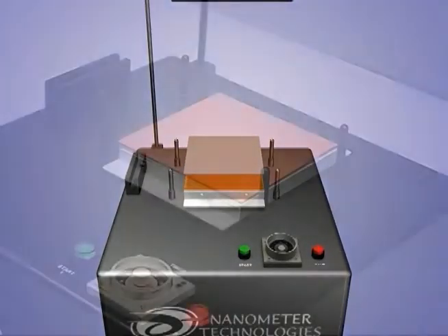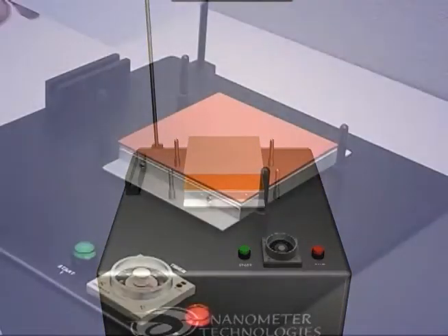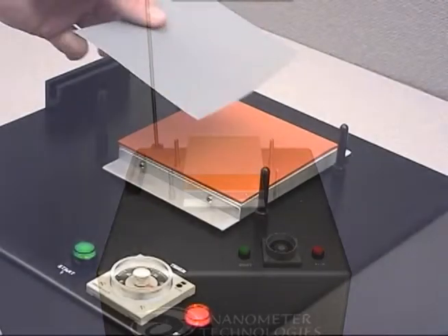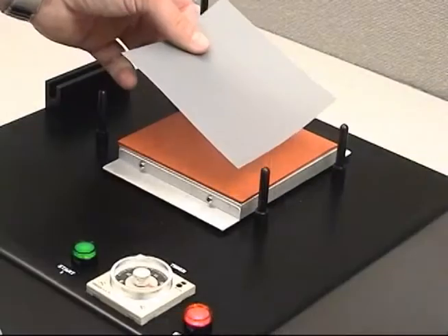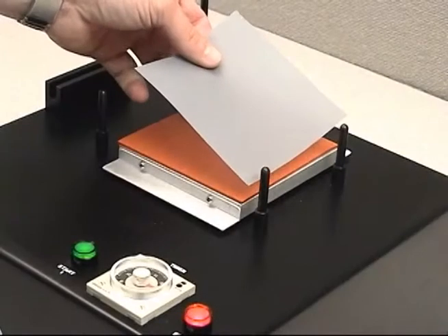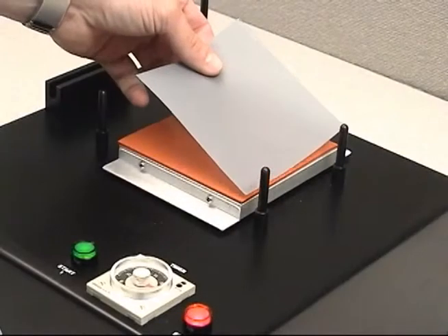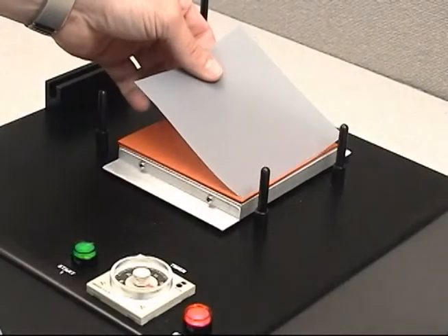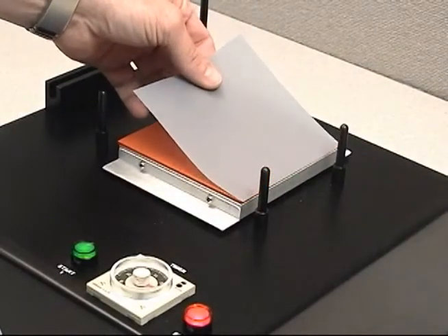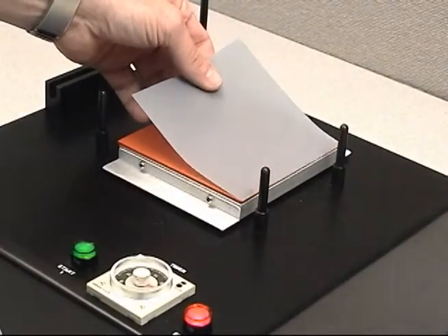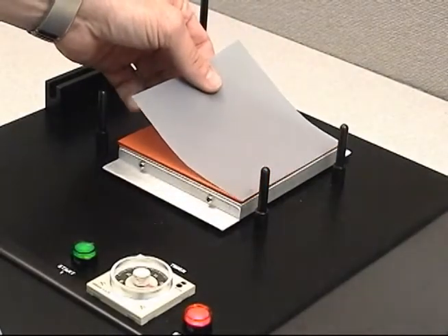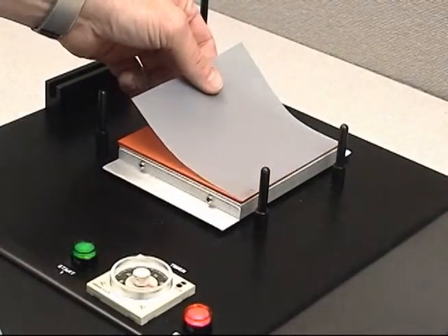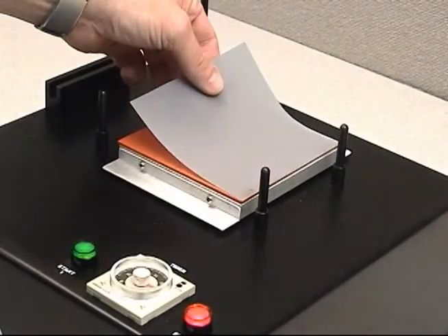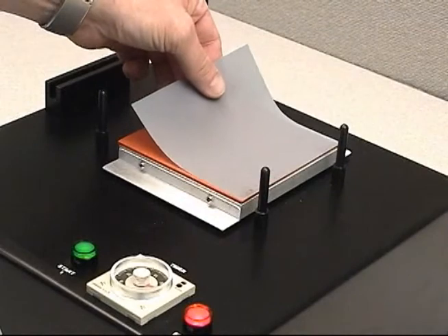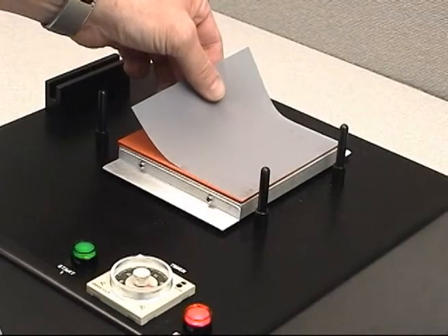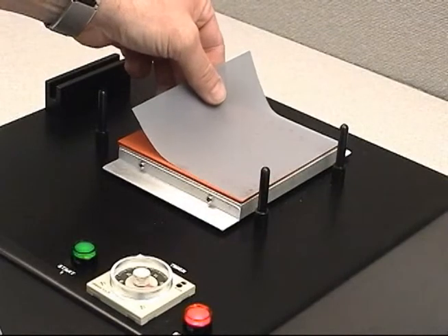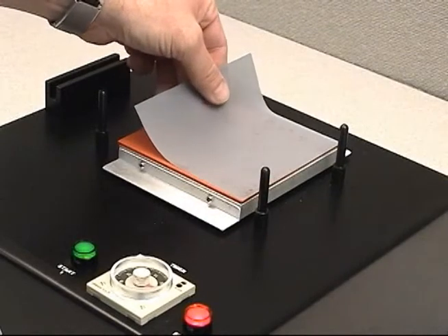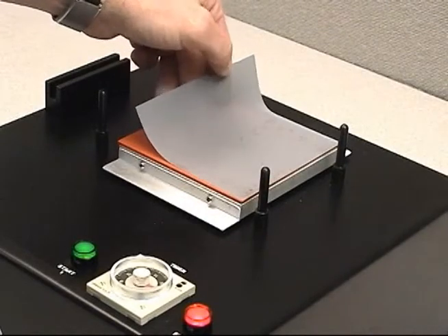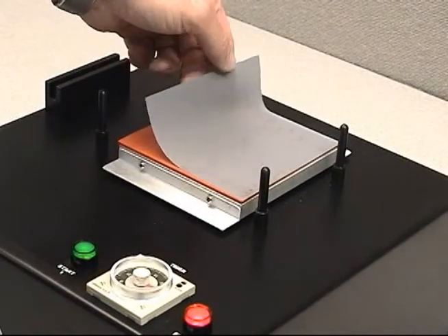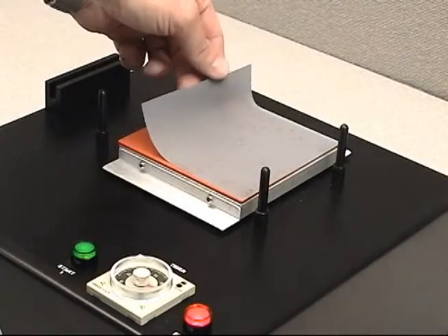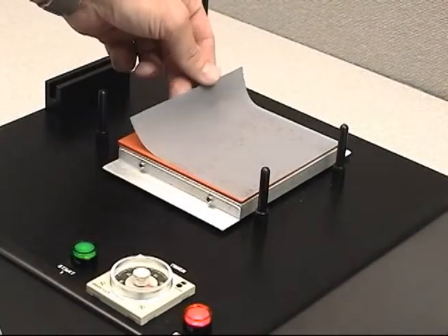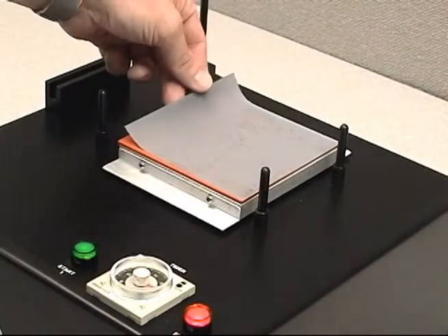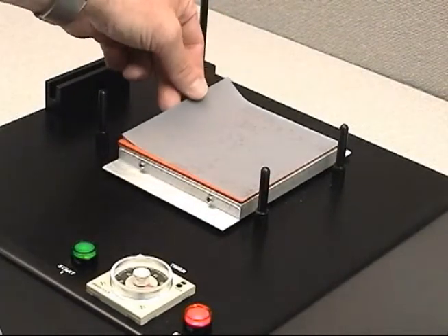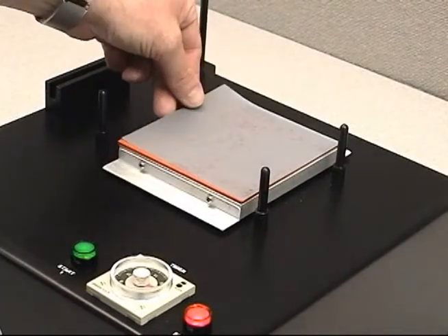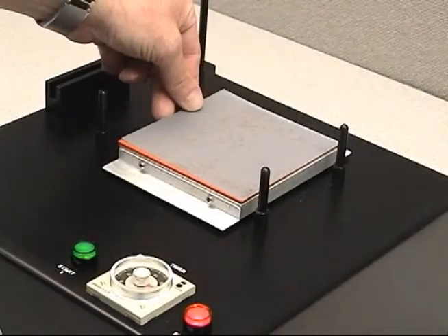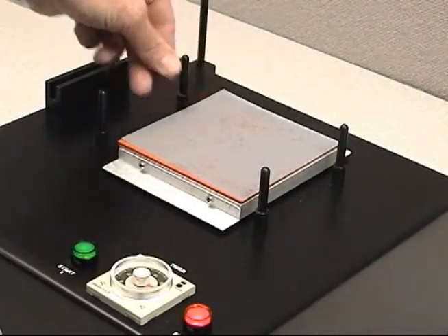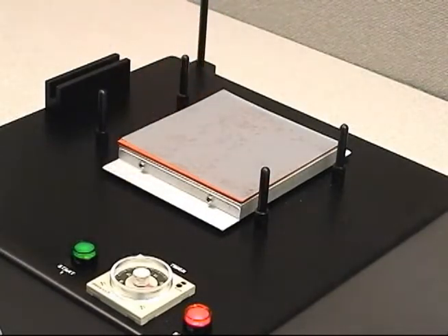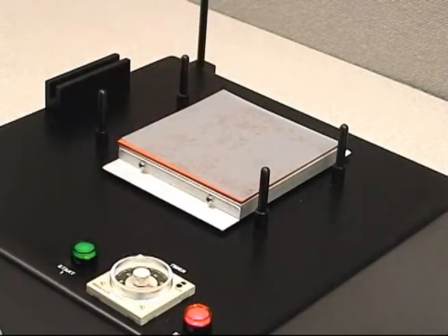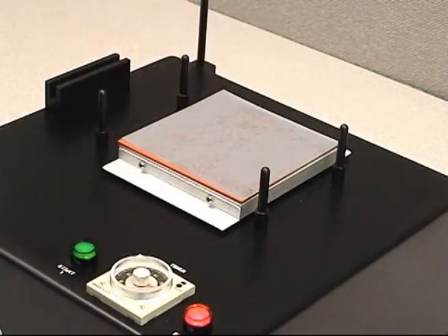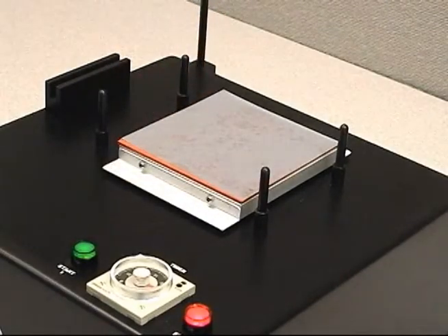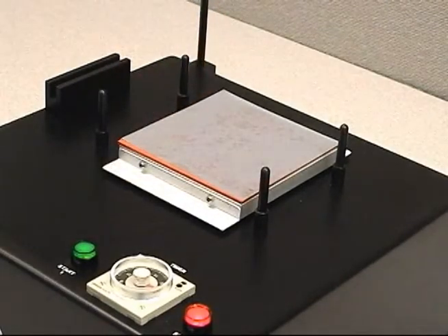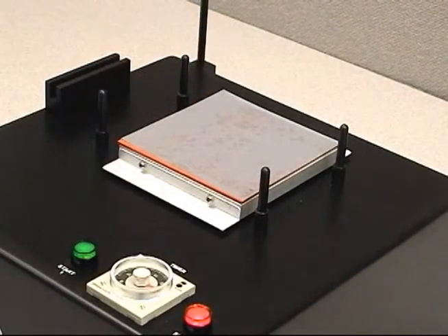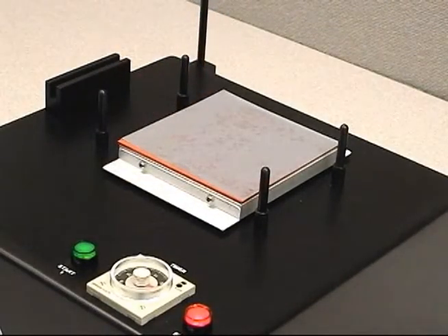Start by placing the edge of the film onto the edge of the rubber pad. Slowly roll the film across the rubber pad to avoid creating large air bubbles.